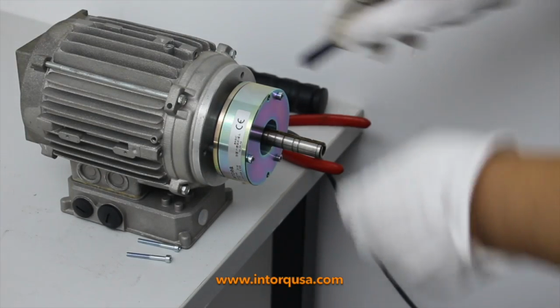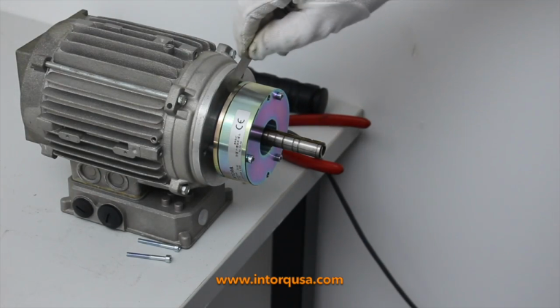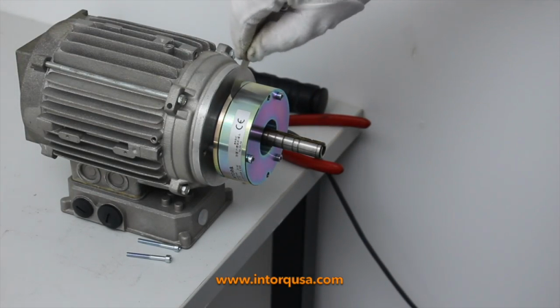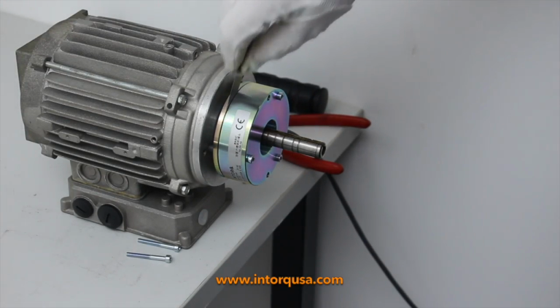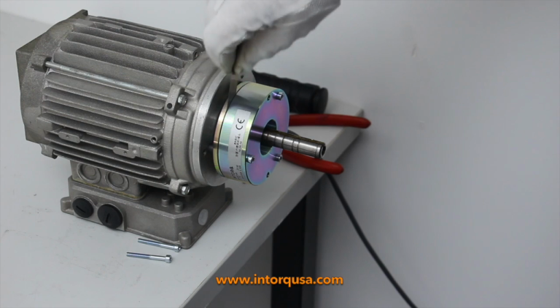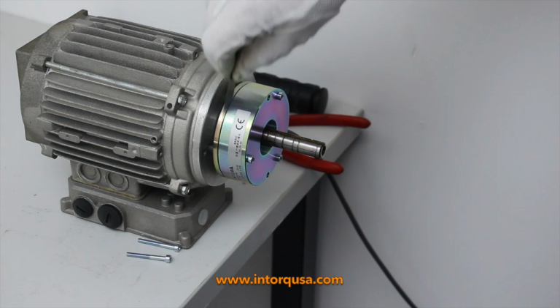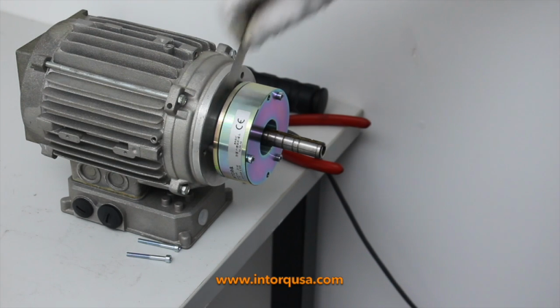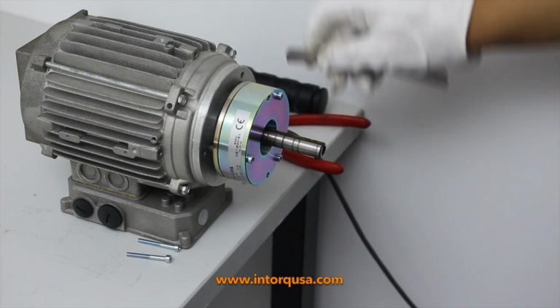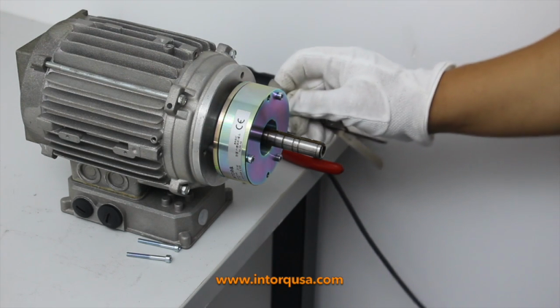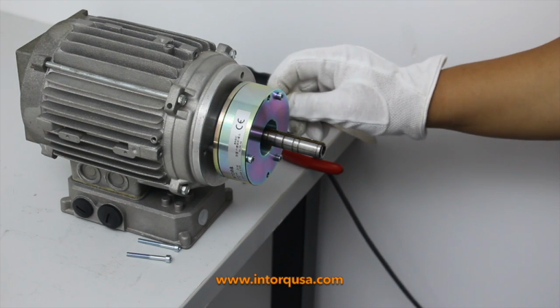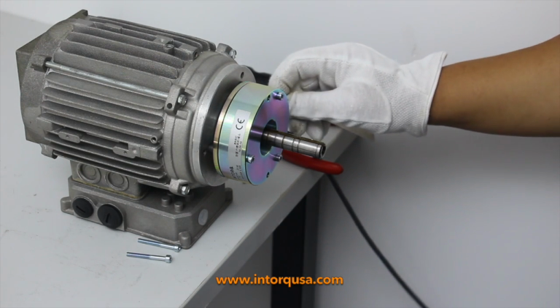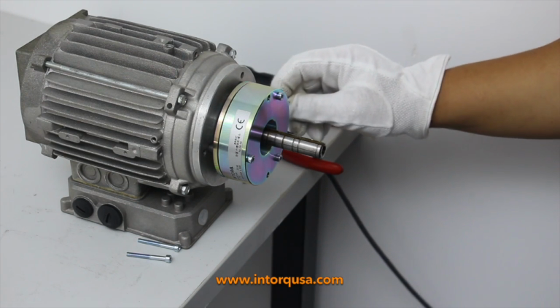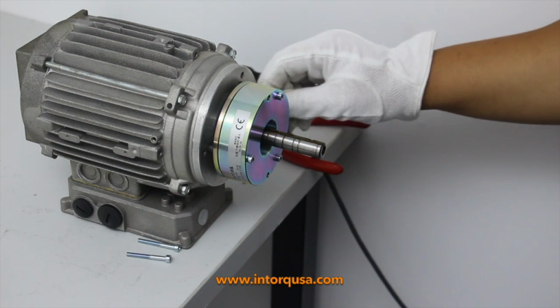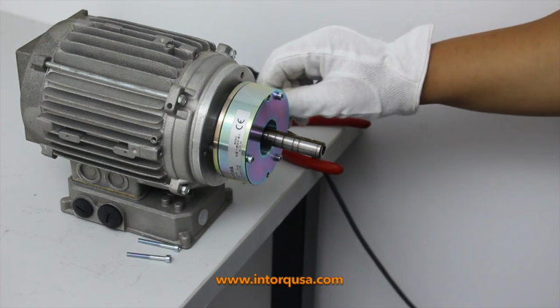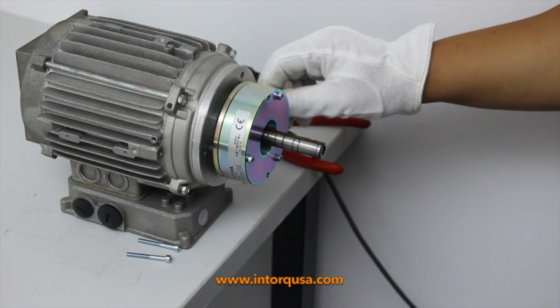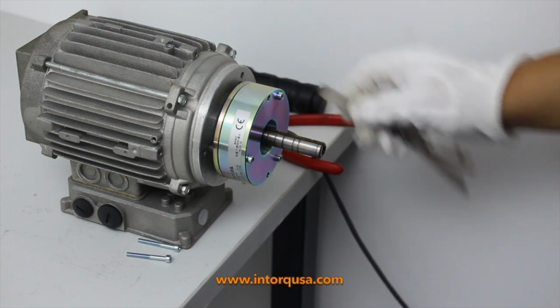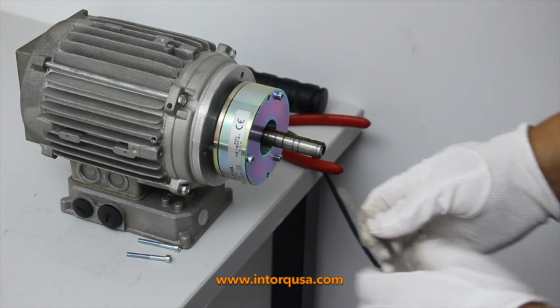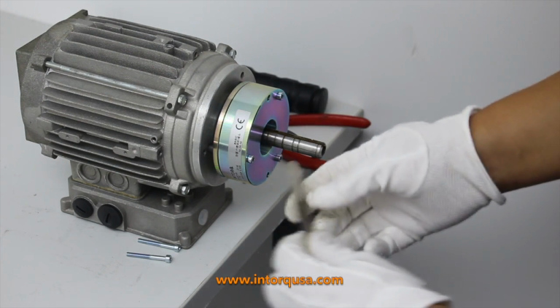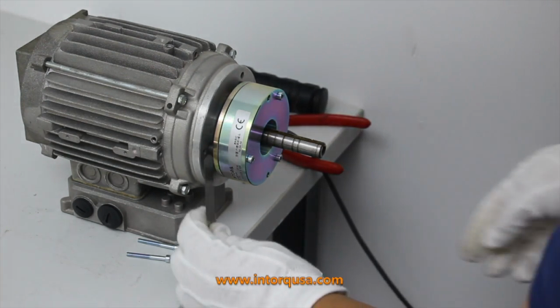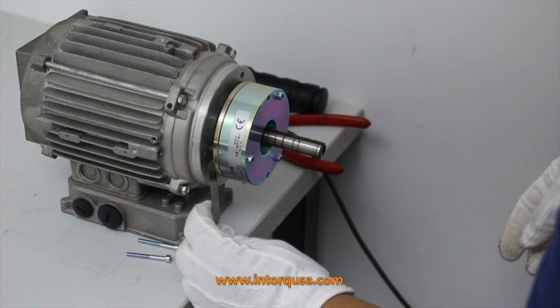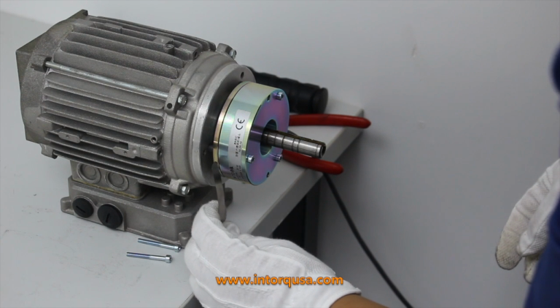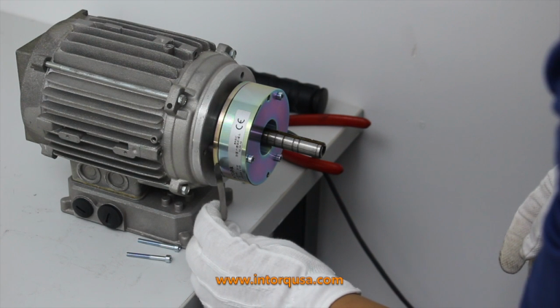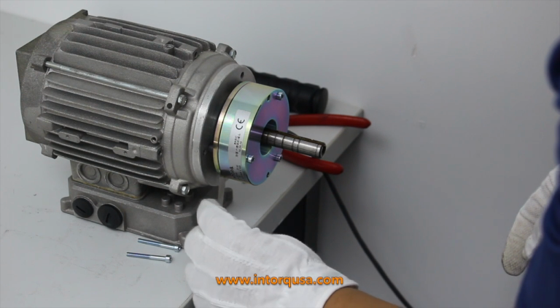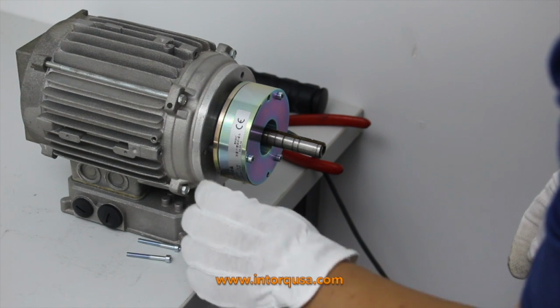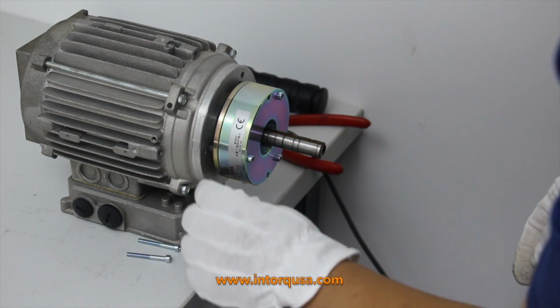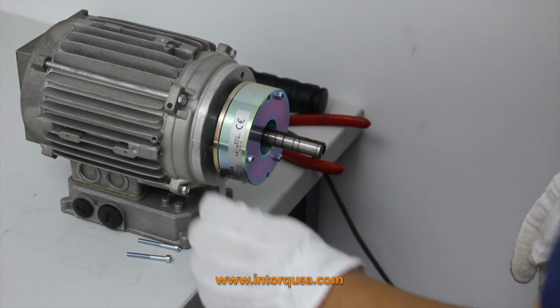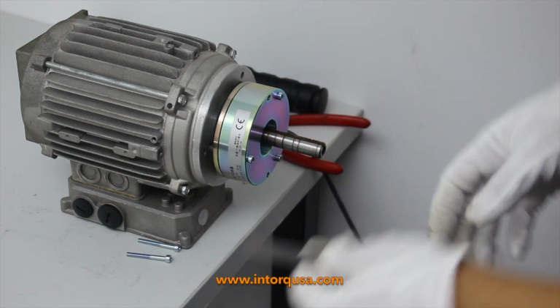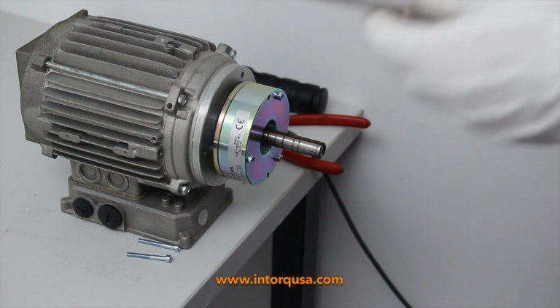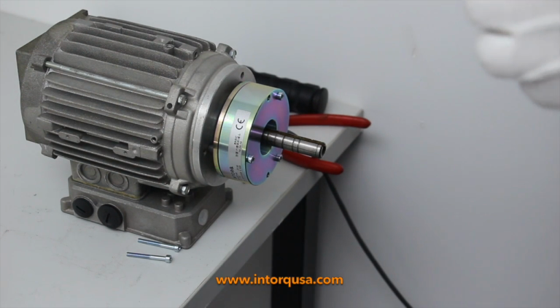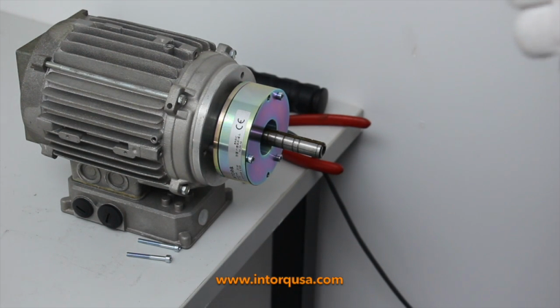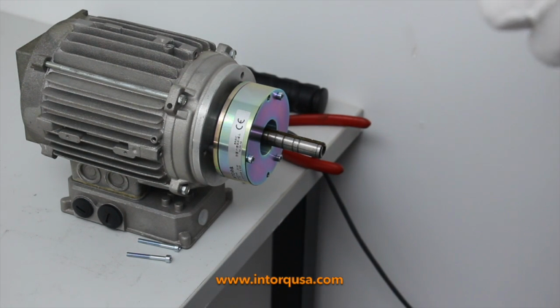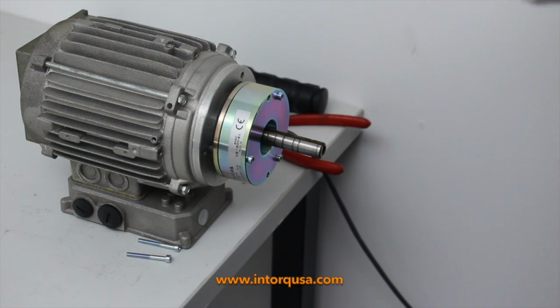Once this step is completed, you will then use the feeler gauge to confirm the air gap is set to its exact specifications as per the instruction manual found on our website.